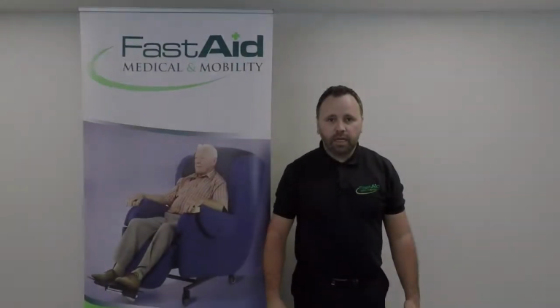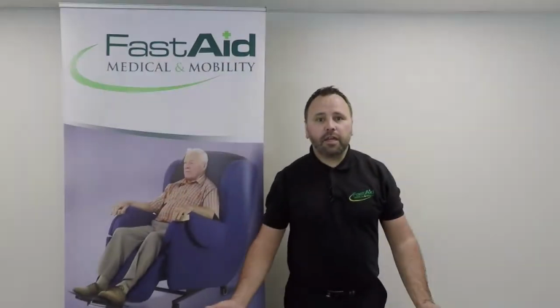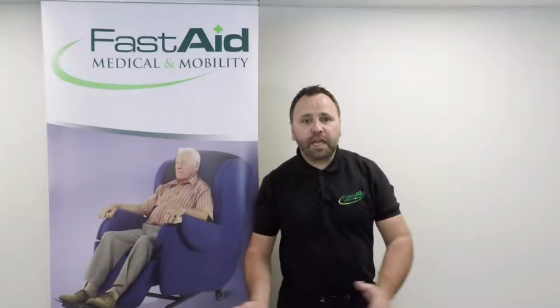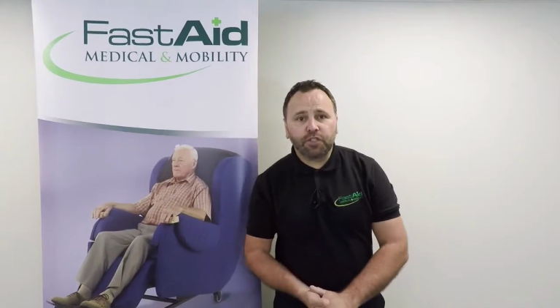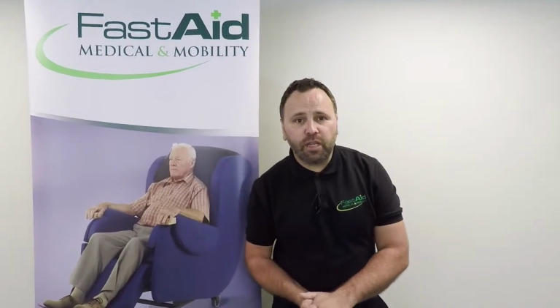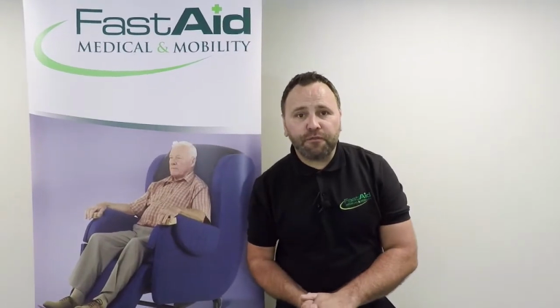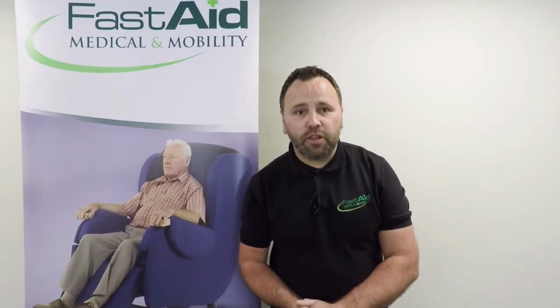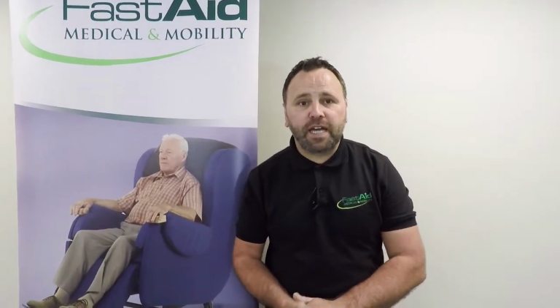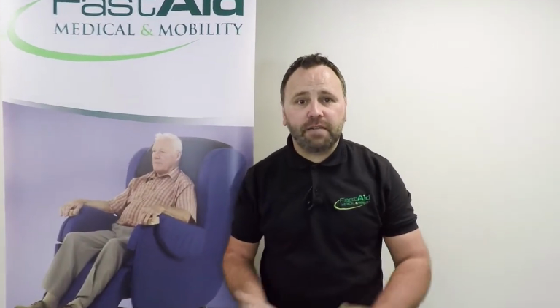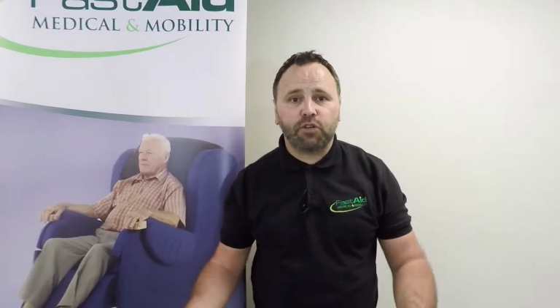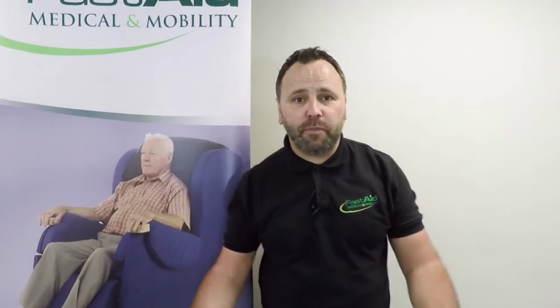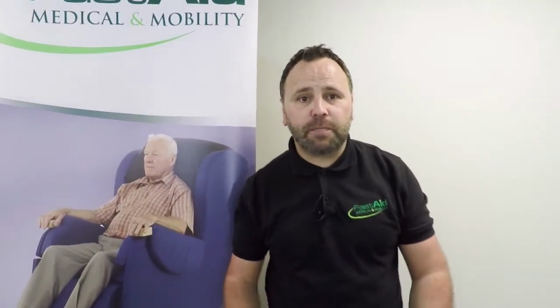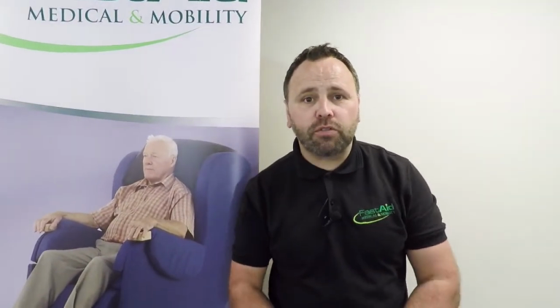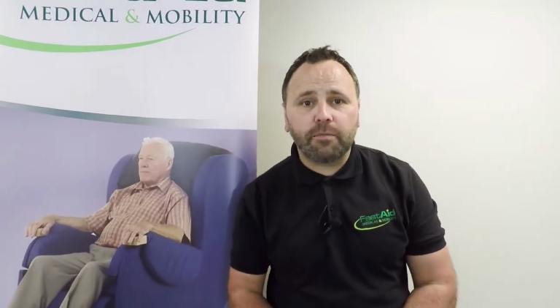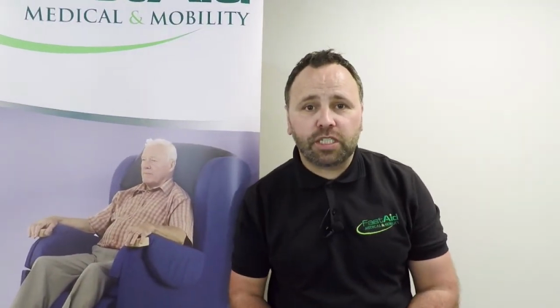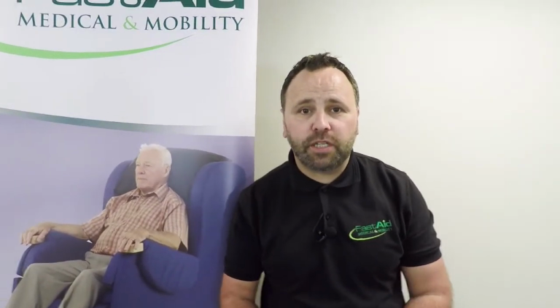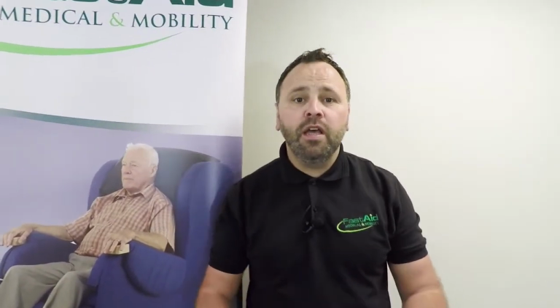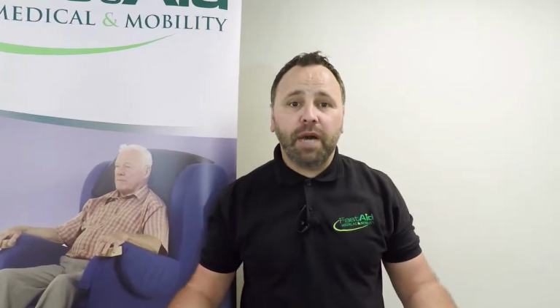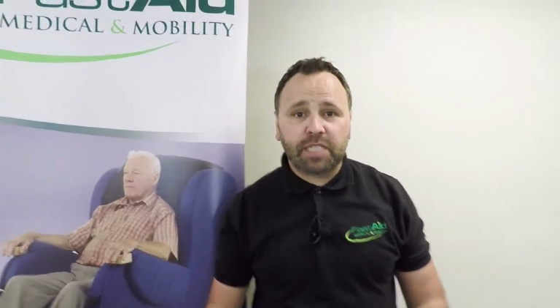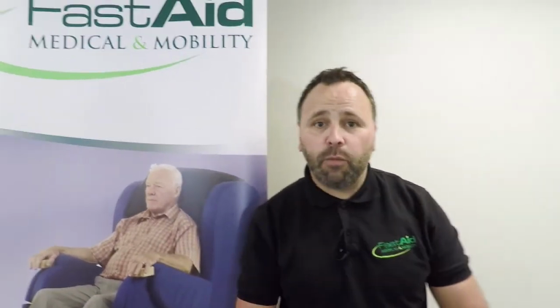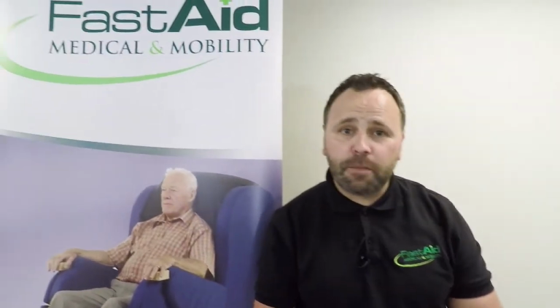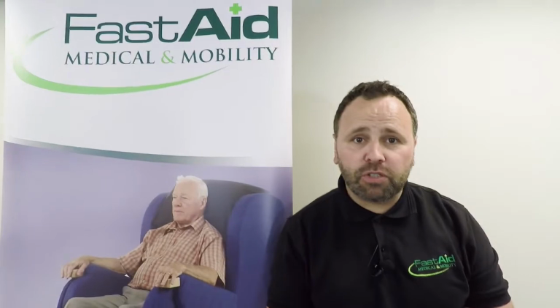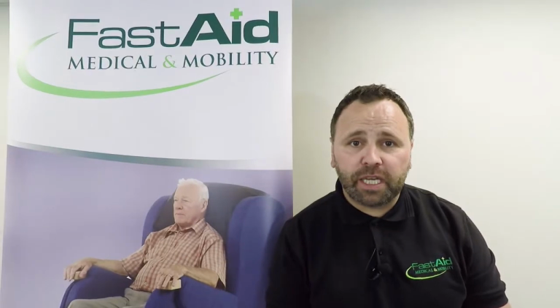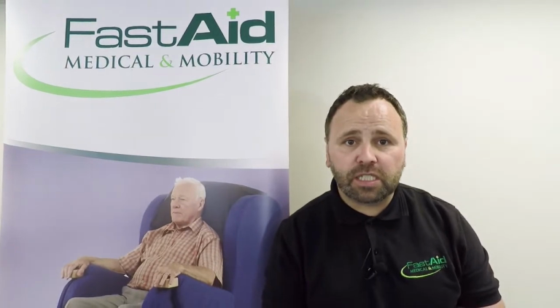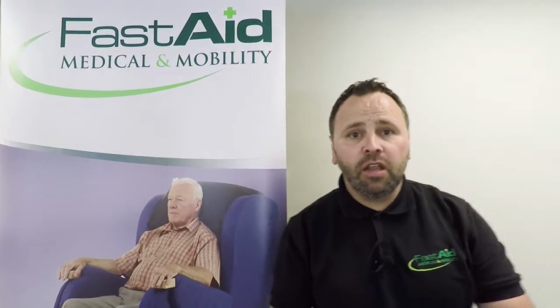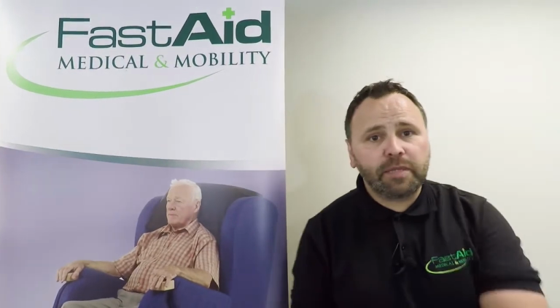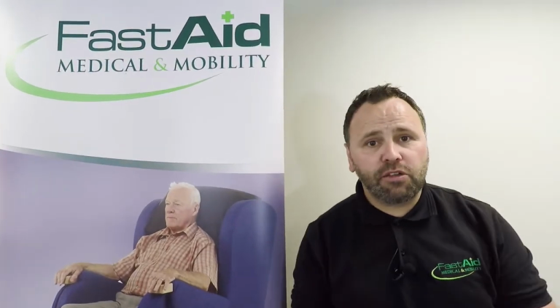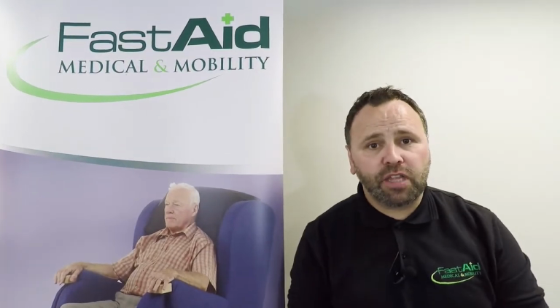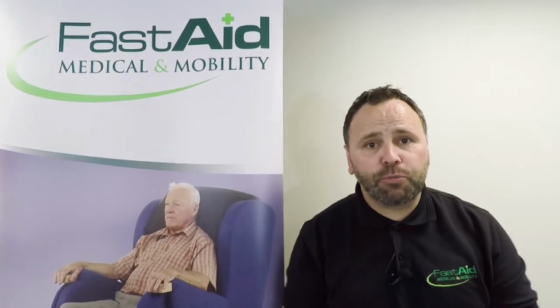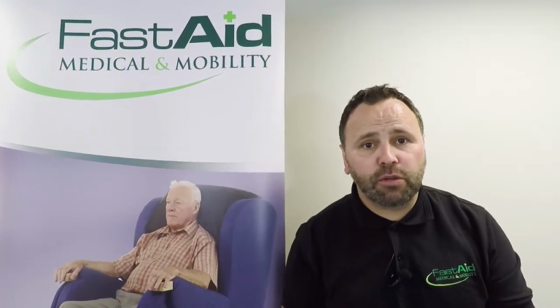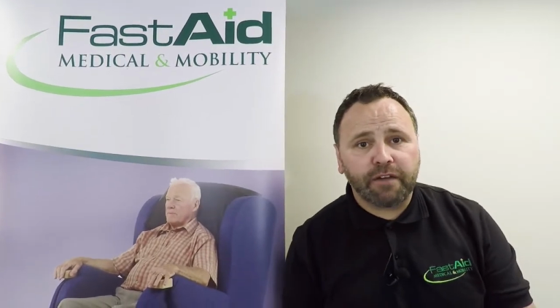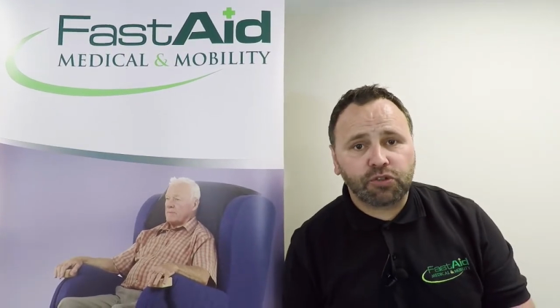Hi there and thanks for joining me for another FastAid Medical Mobility product demonstration video. My name's Alan, I'm one of the product specialists. Let me take you through this new product that we have to show.